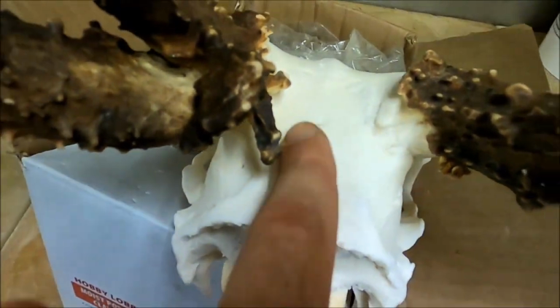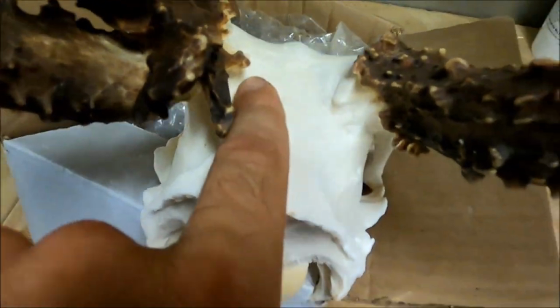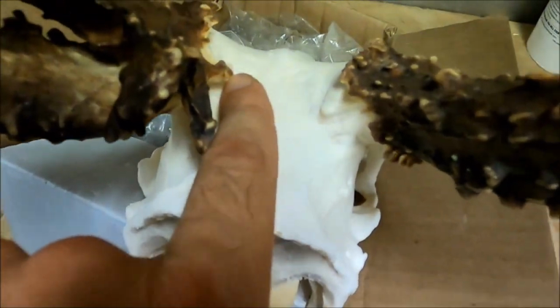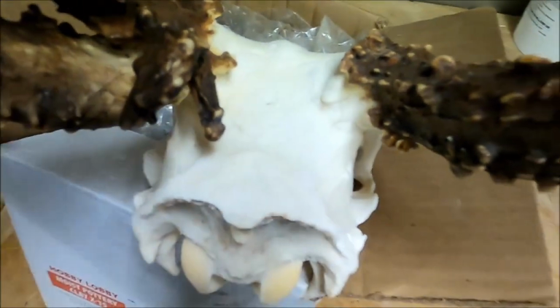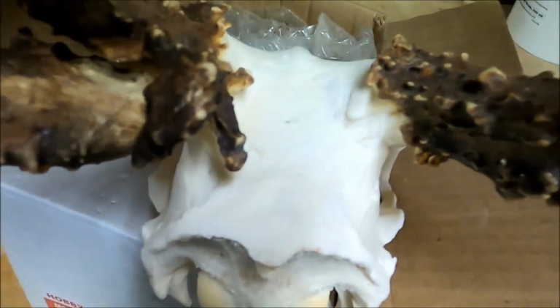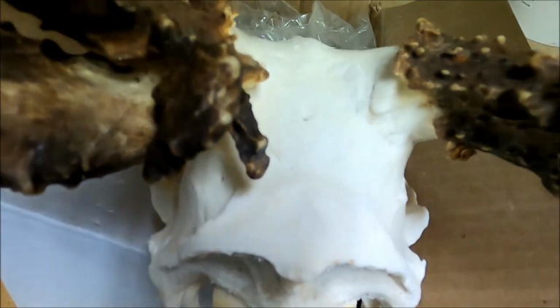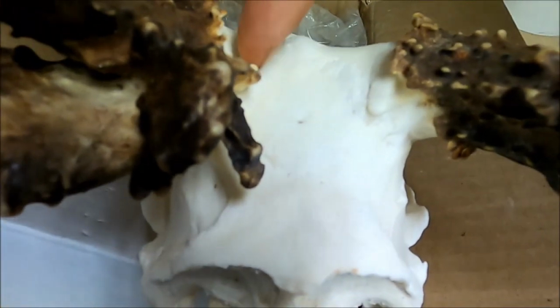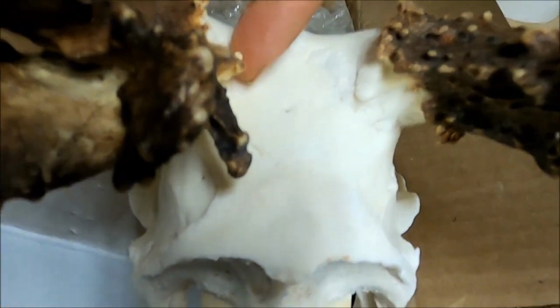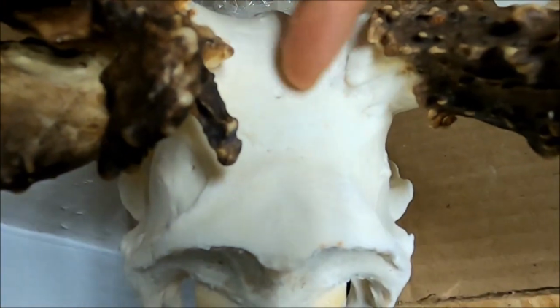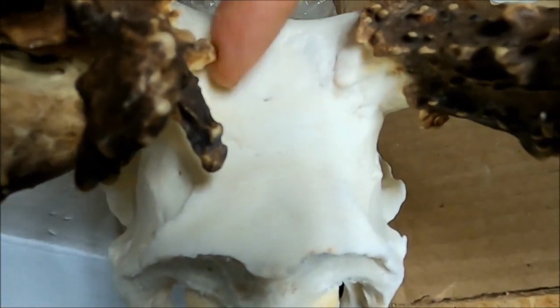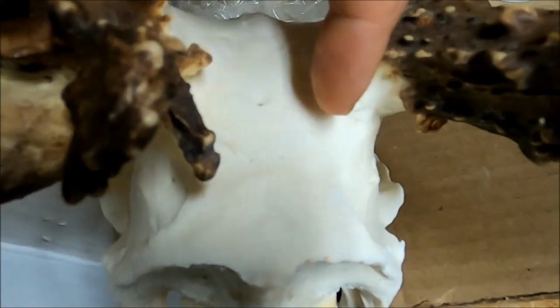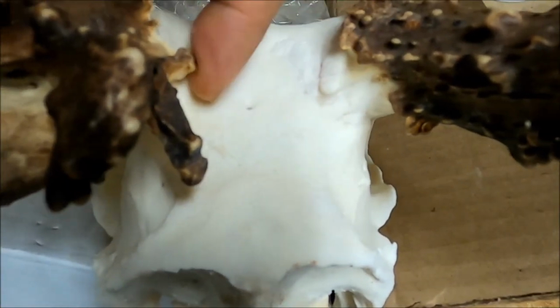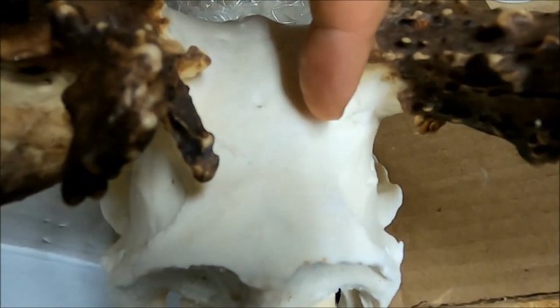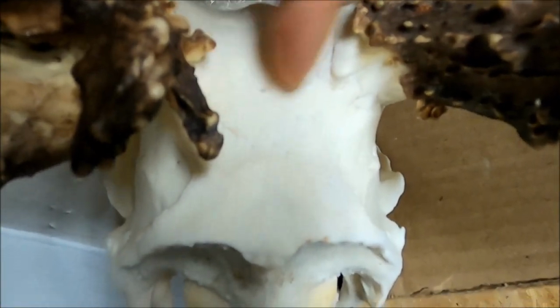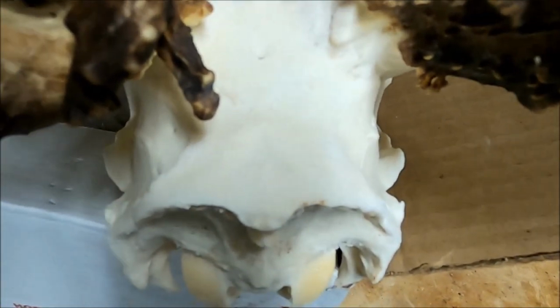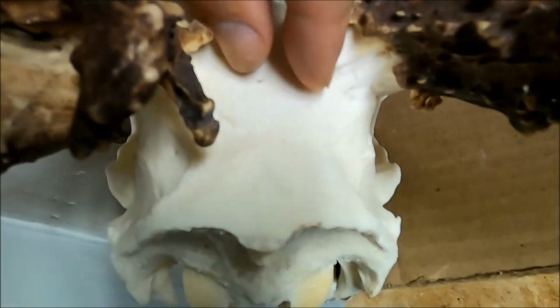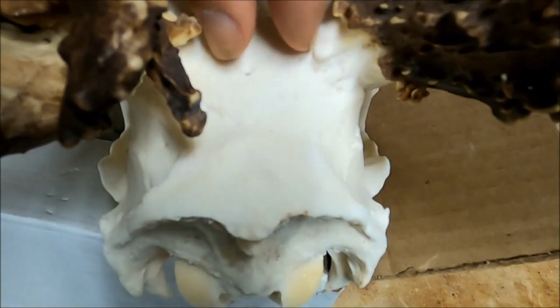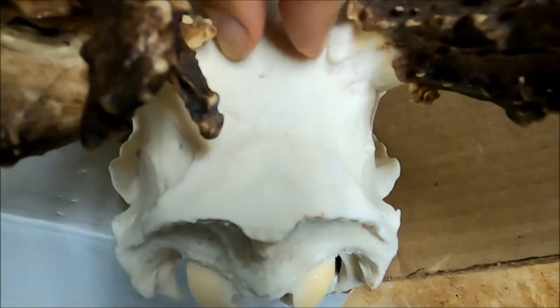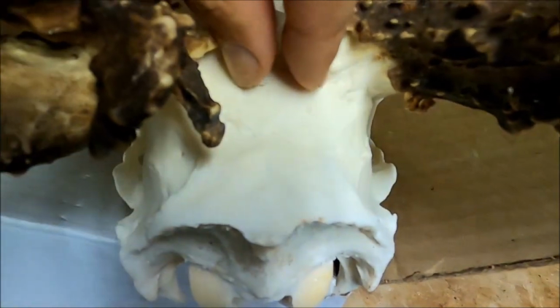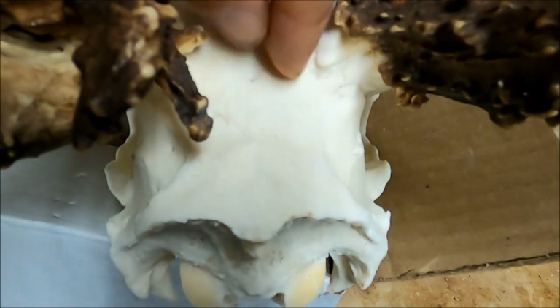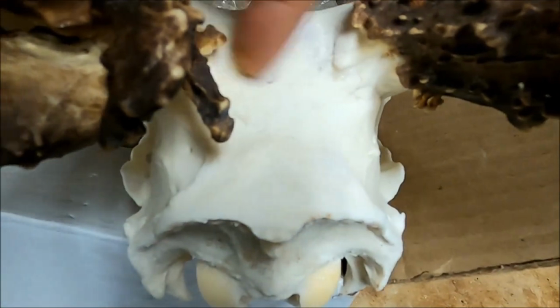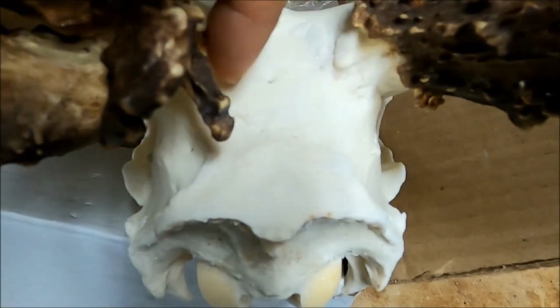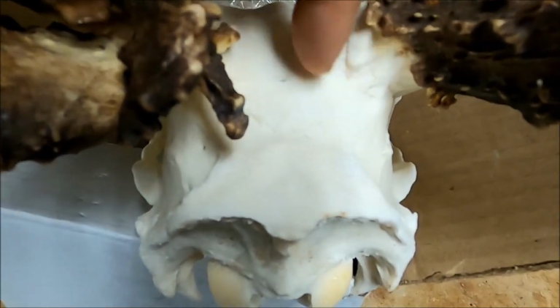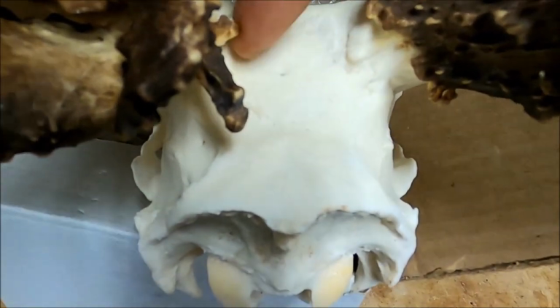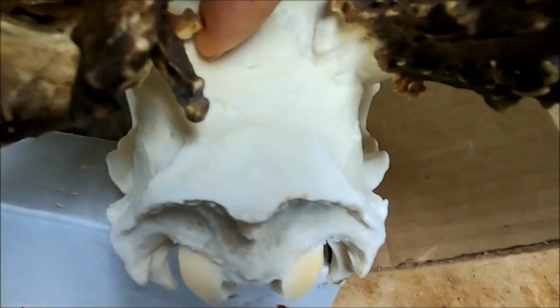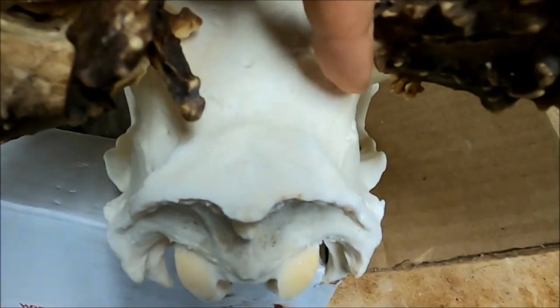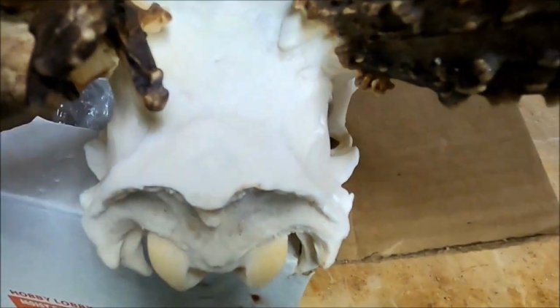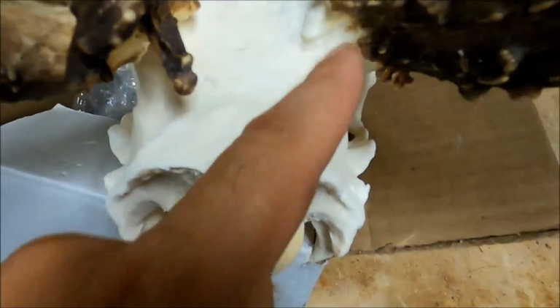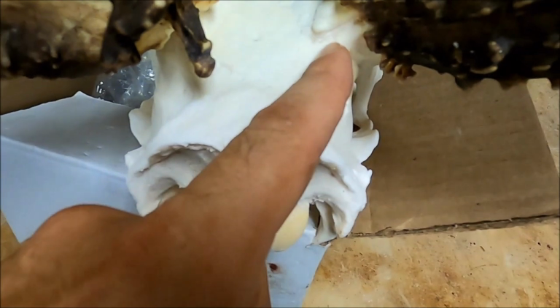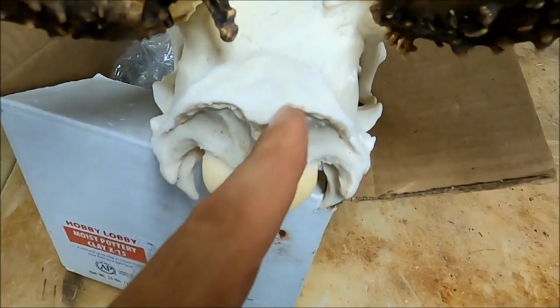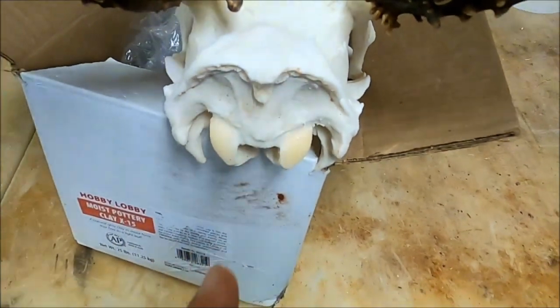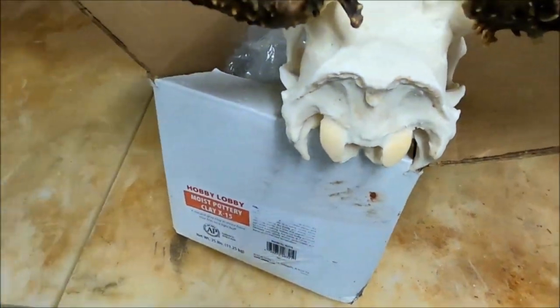So in this case, if I'm caping this deer out, I'll come right here straight across, kind of on the back three-quarters of those bases, go straight across, and then you can cut down at an angle.